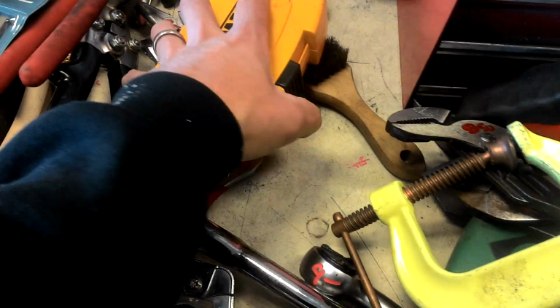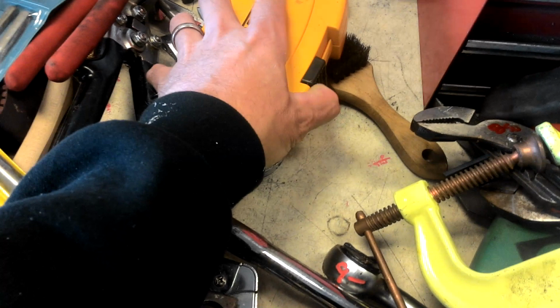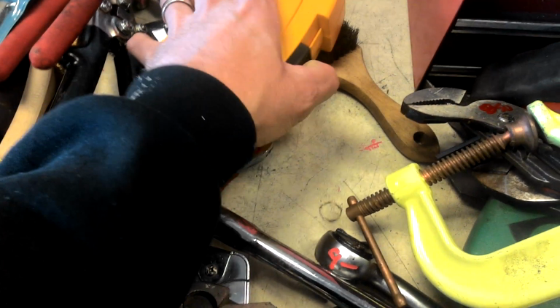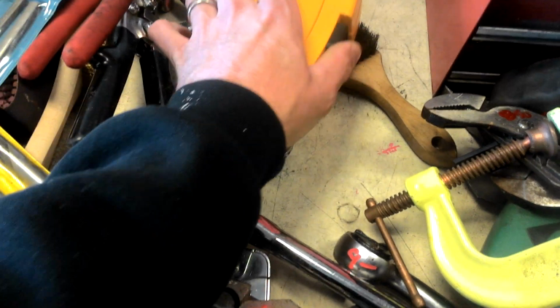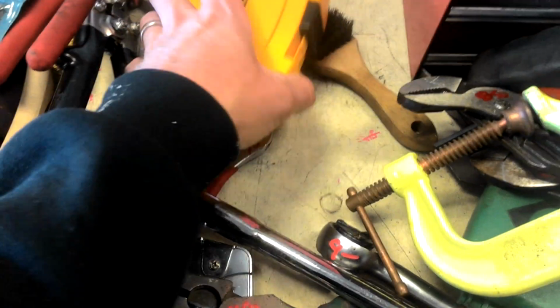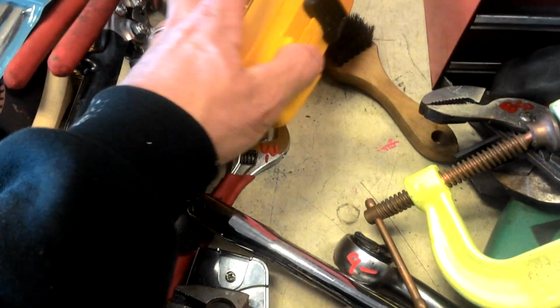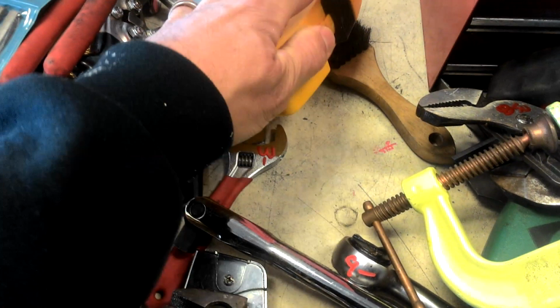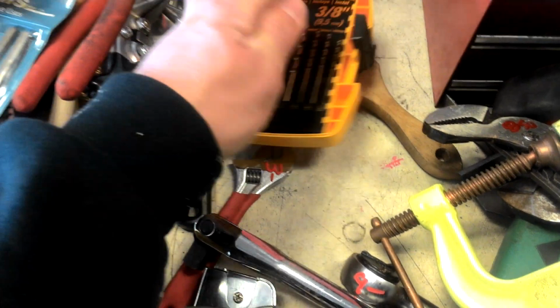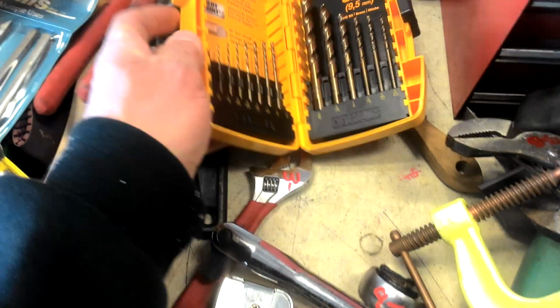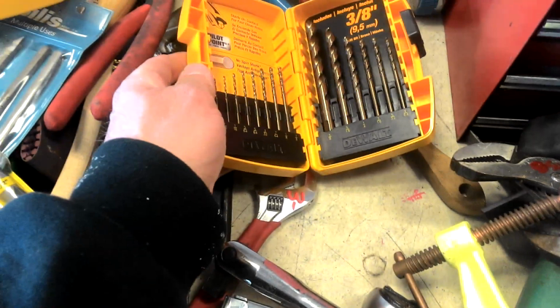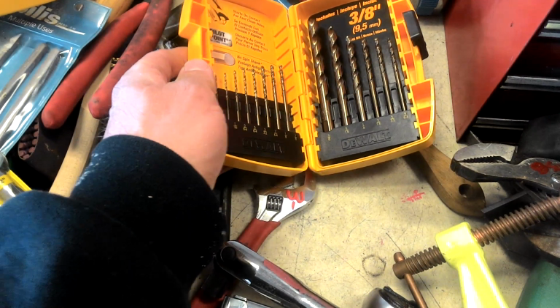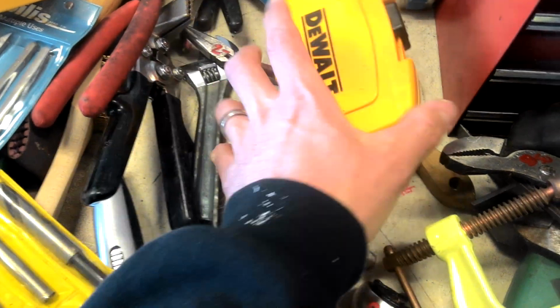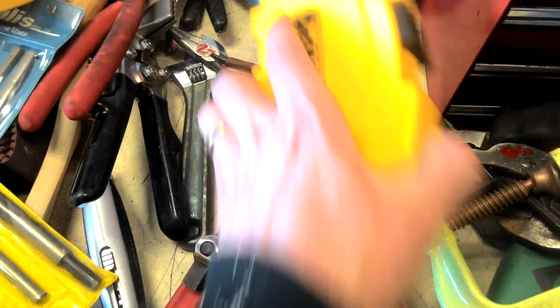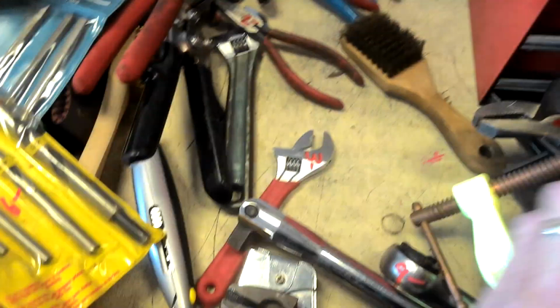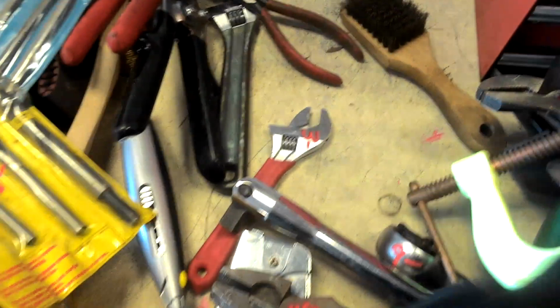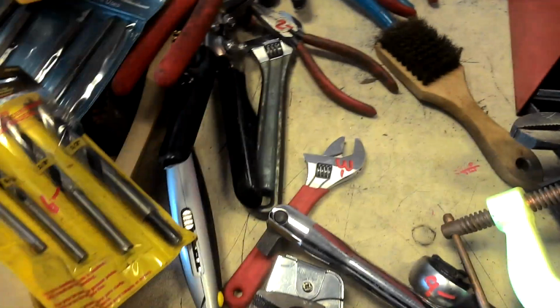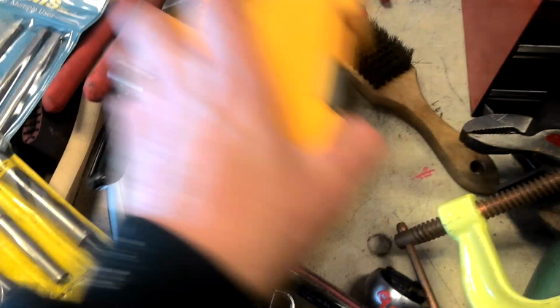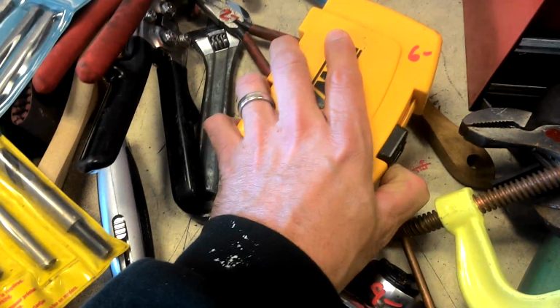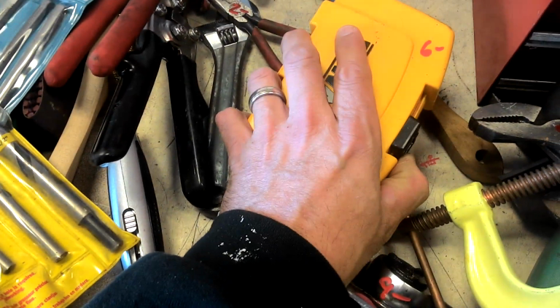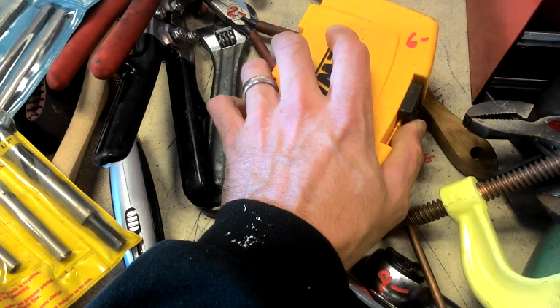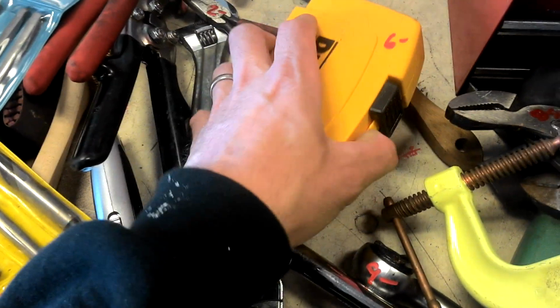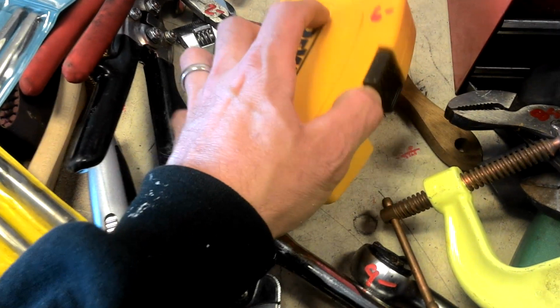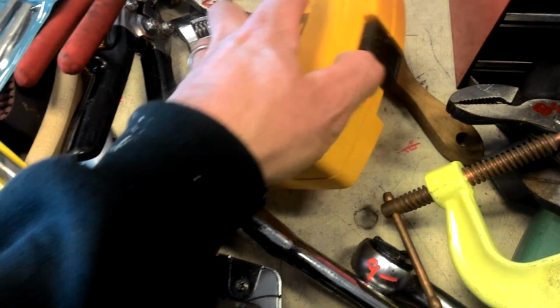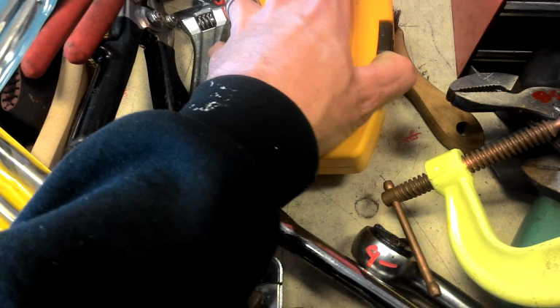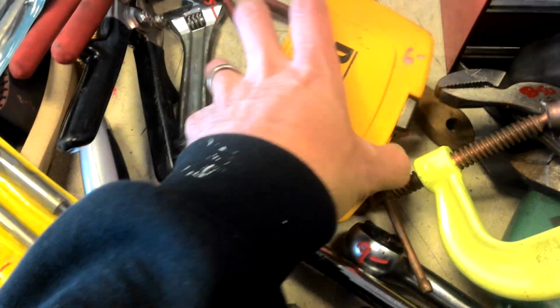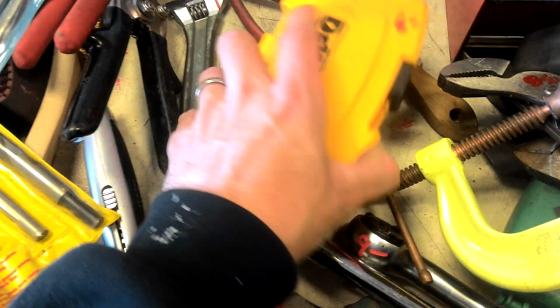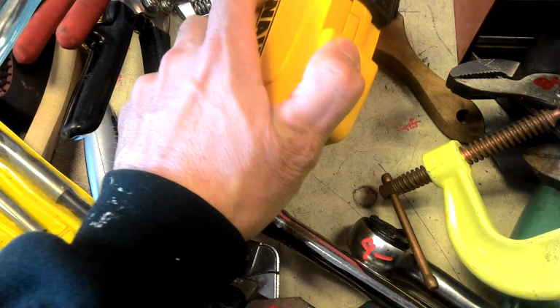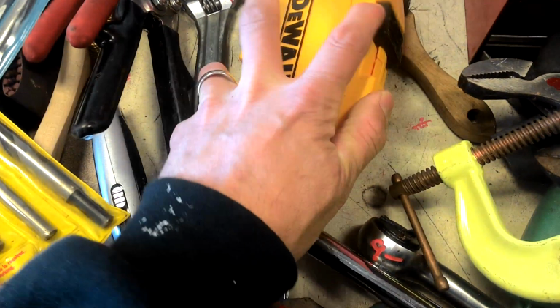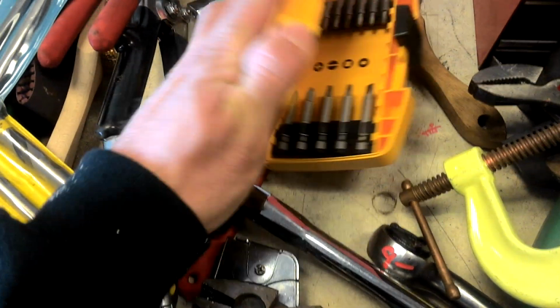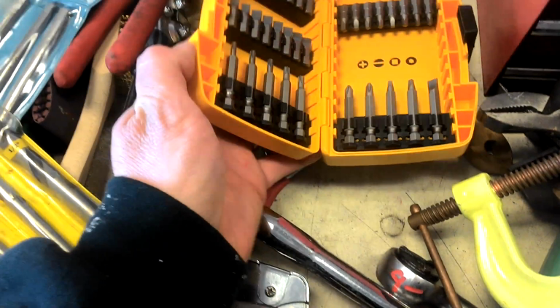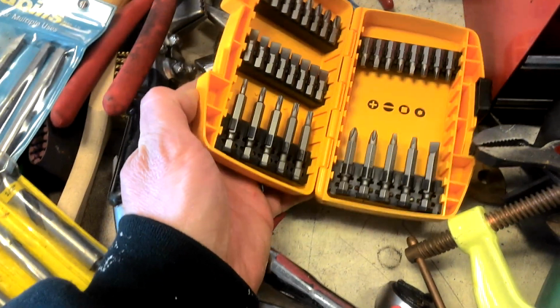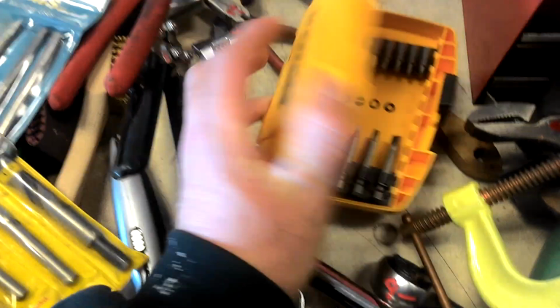DeWalt — I believe this is a drill bit set, $7.50. DeWalt bit set, $6.00.